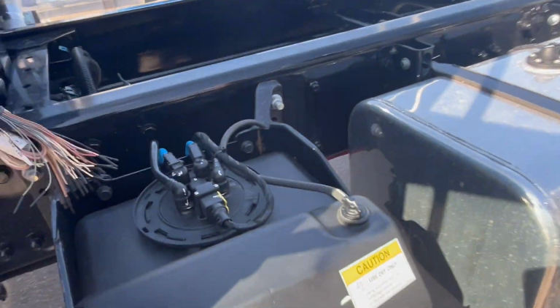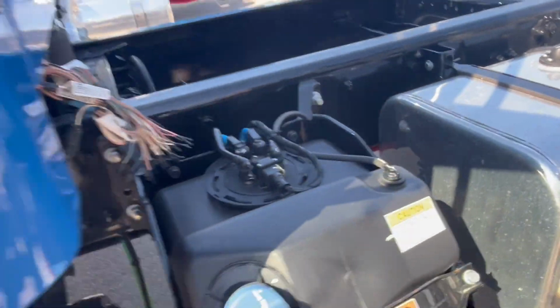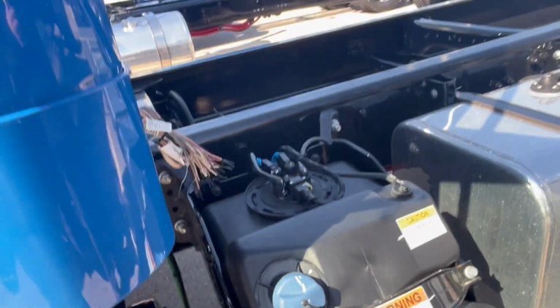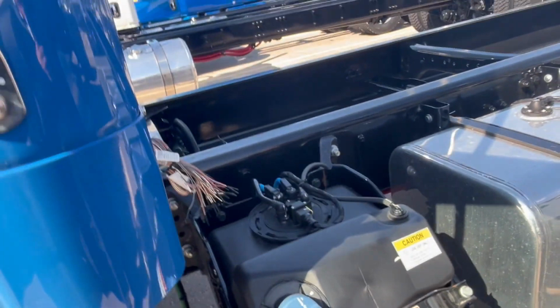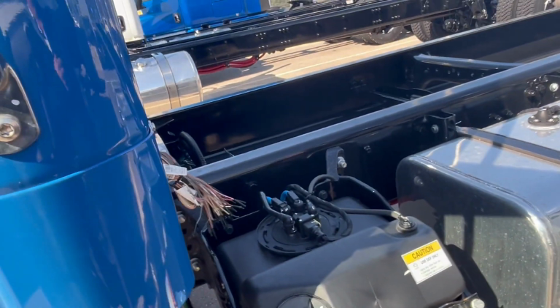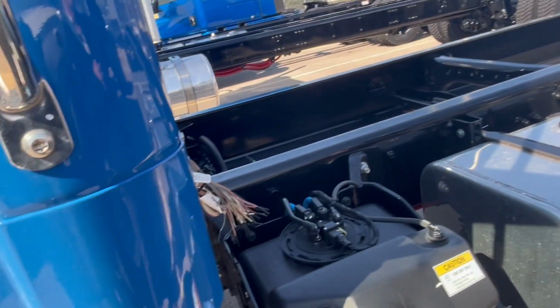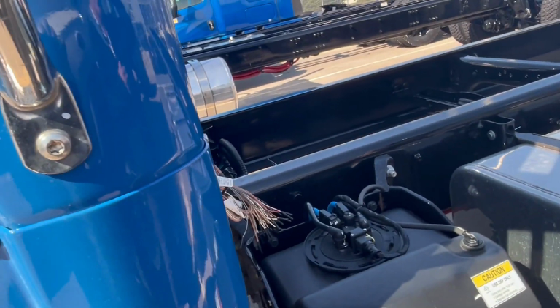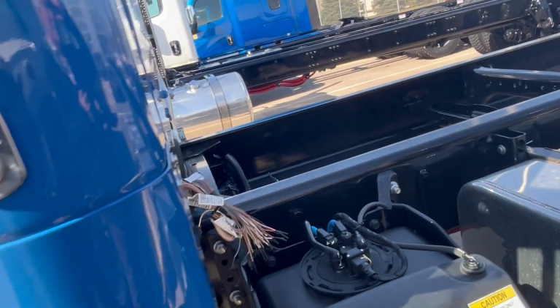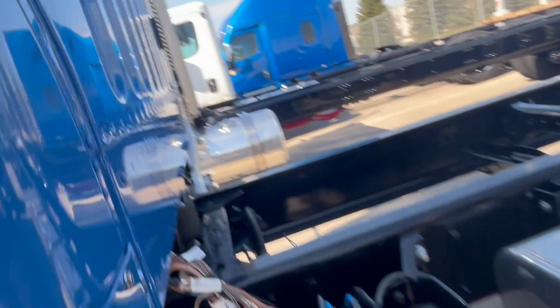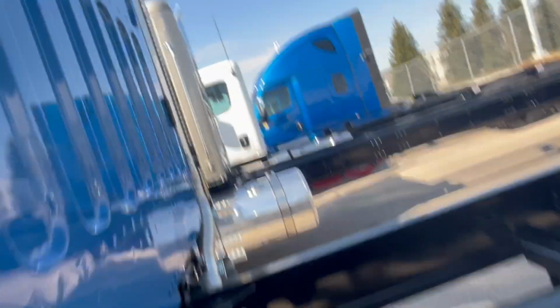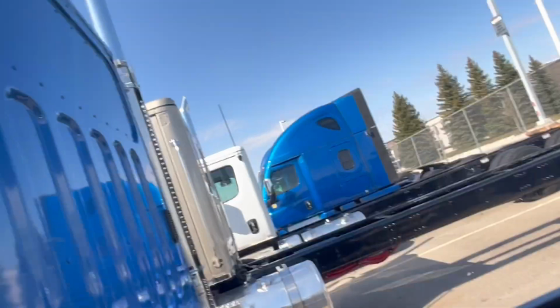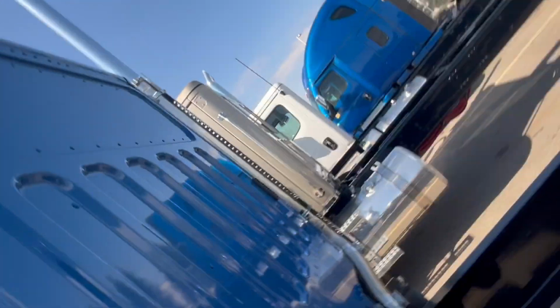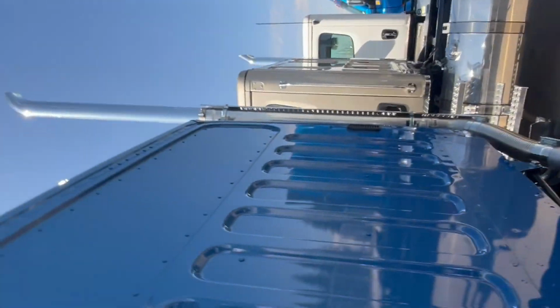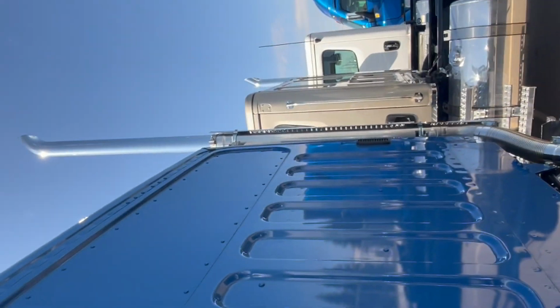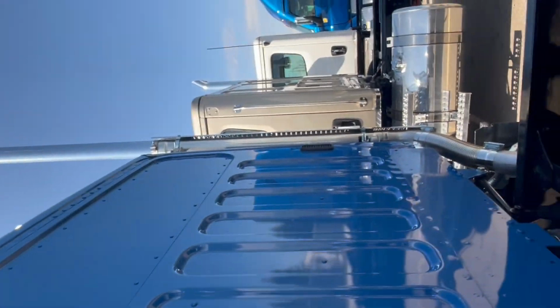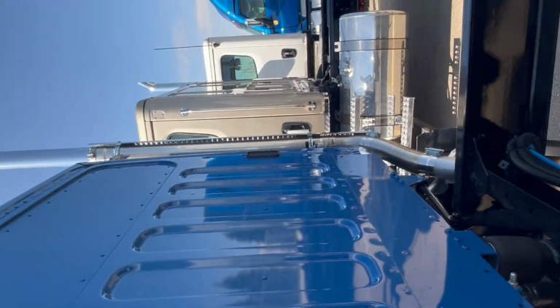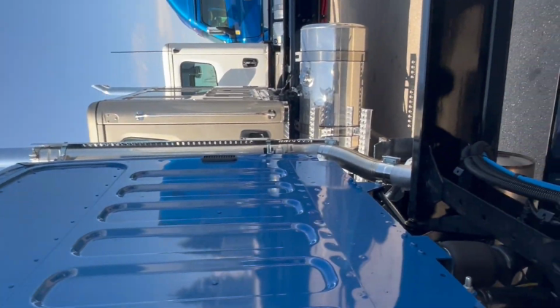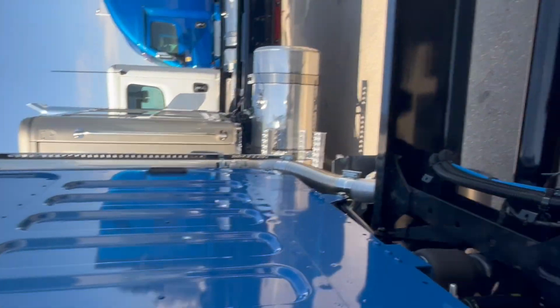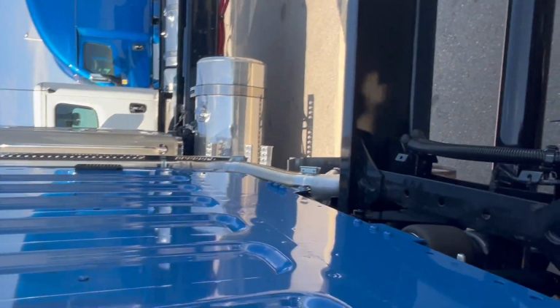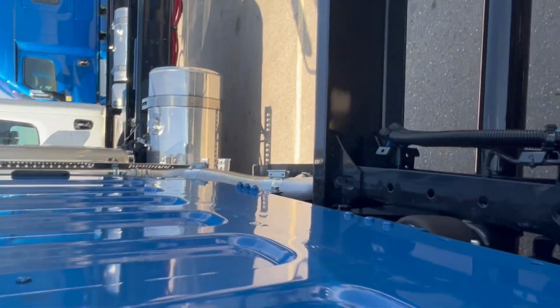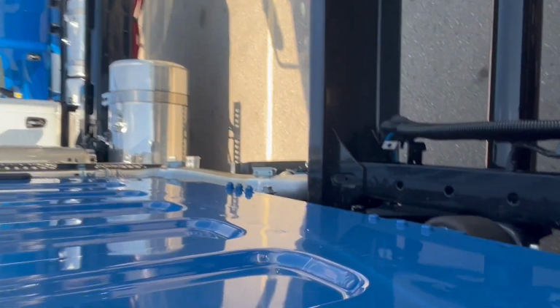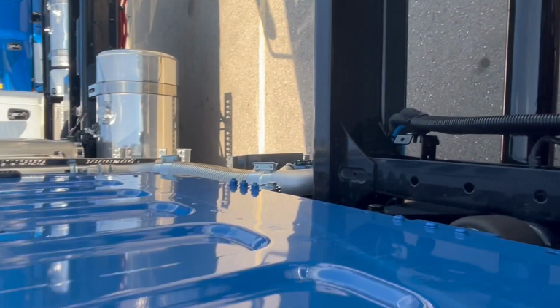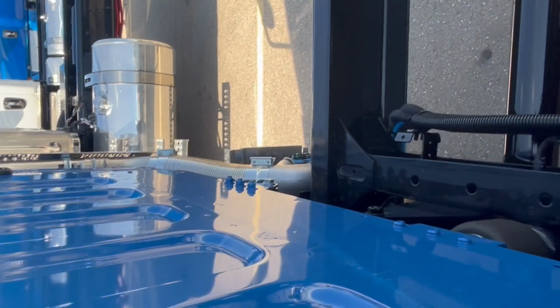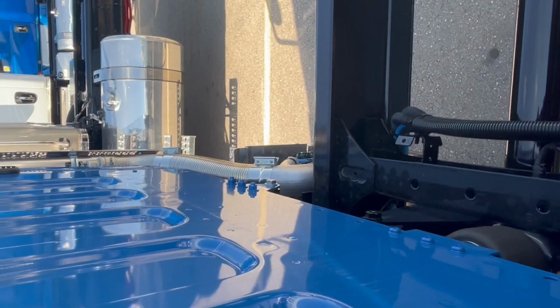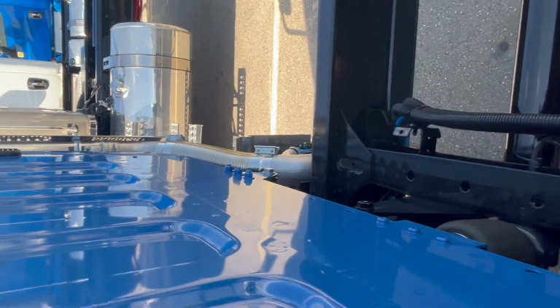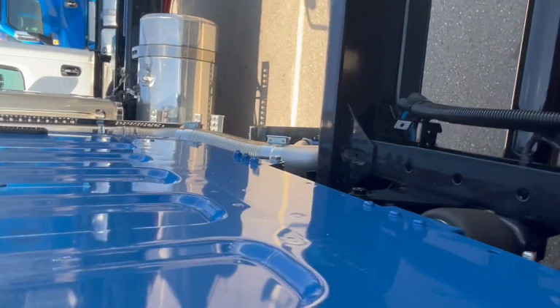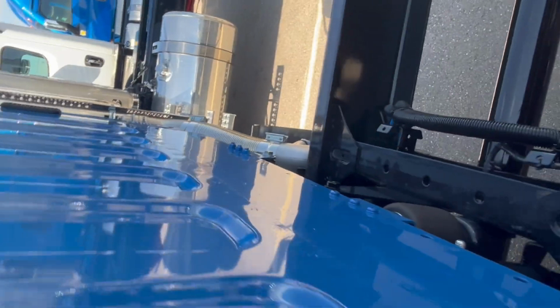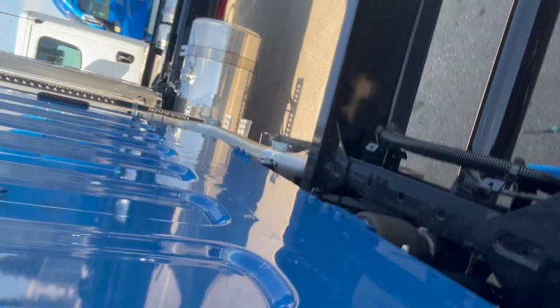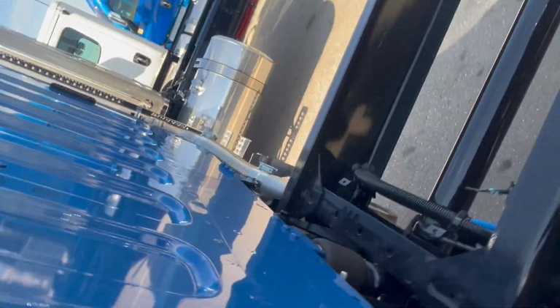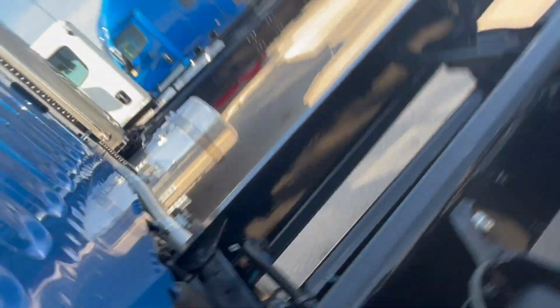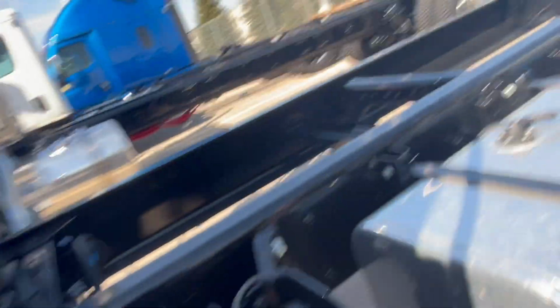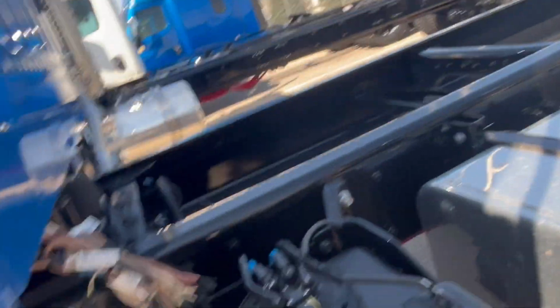The exhaust is vertical or horizontal, and as you can see, you still have a clear back of cab with the vertical exhaust. Transmissions.